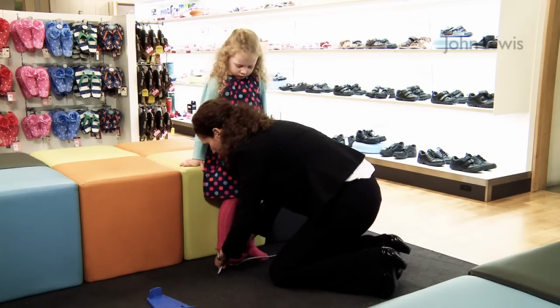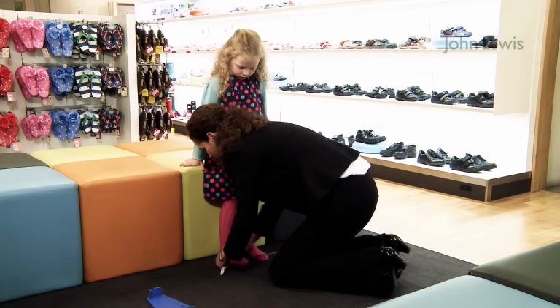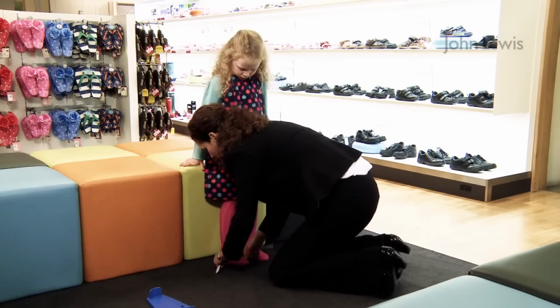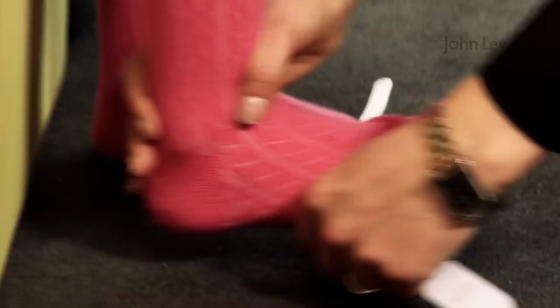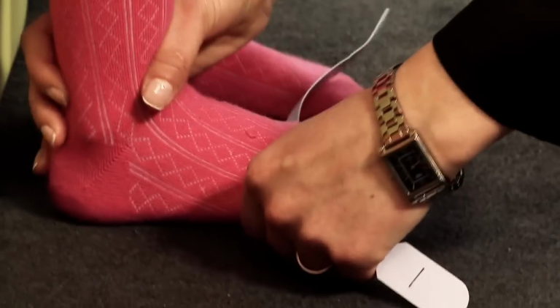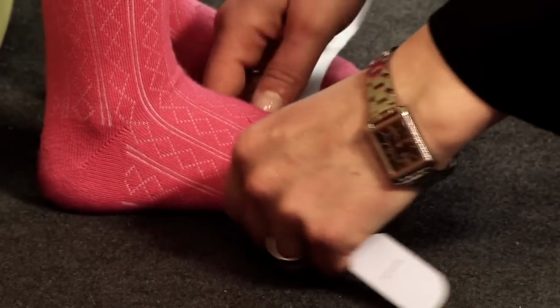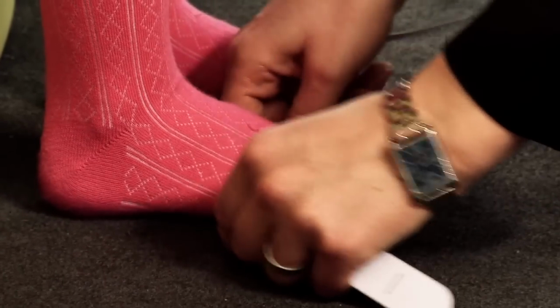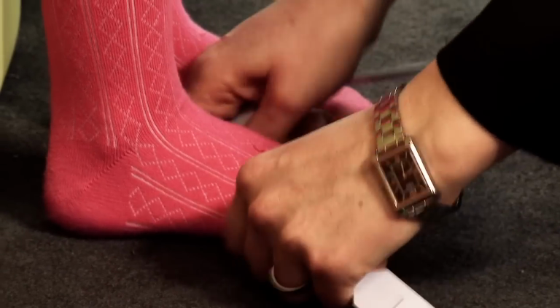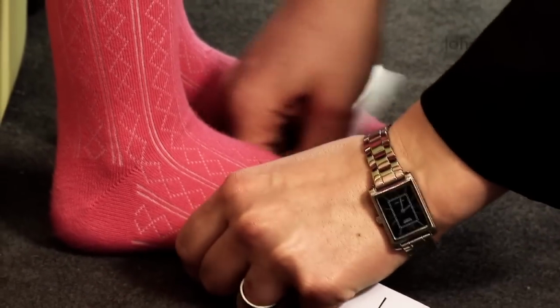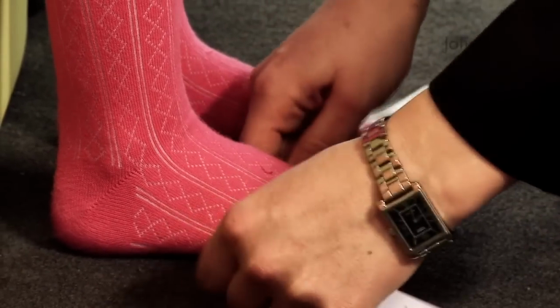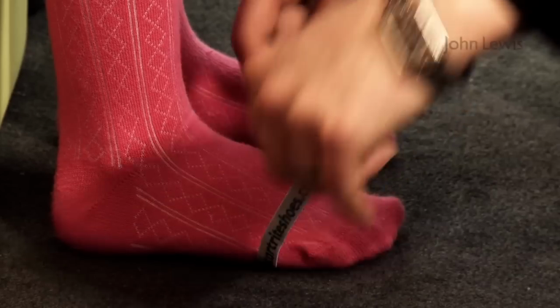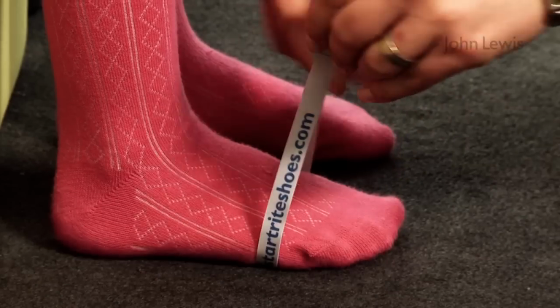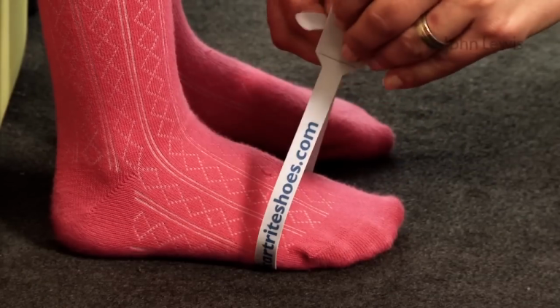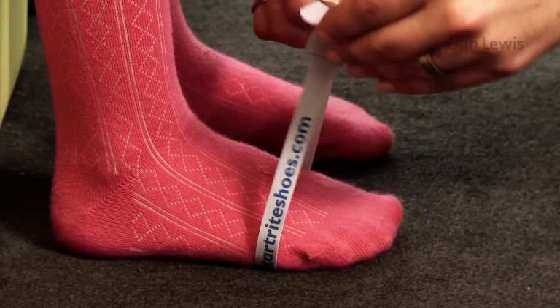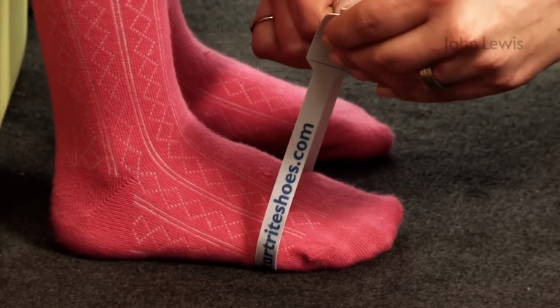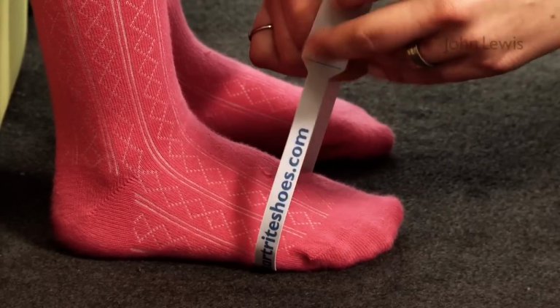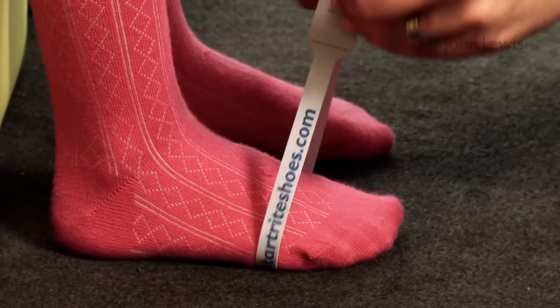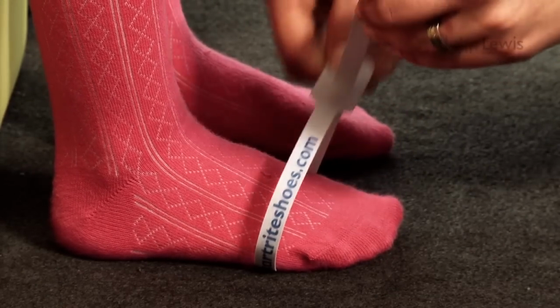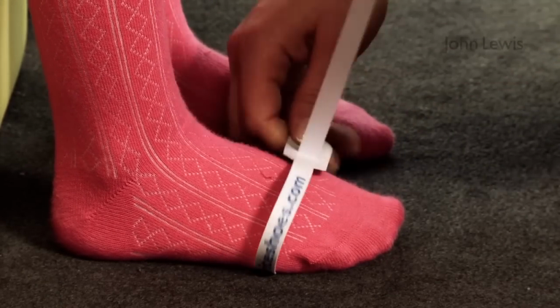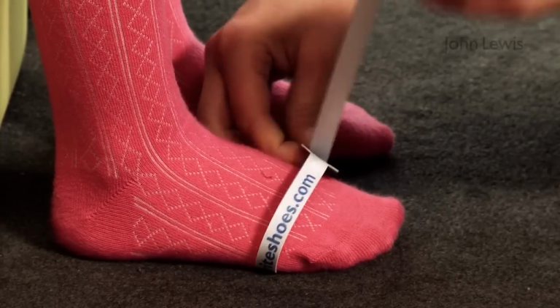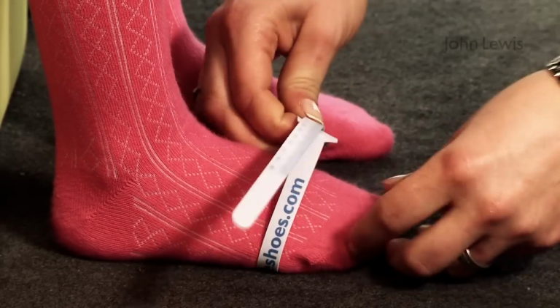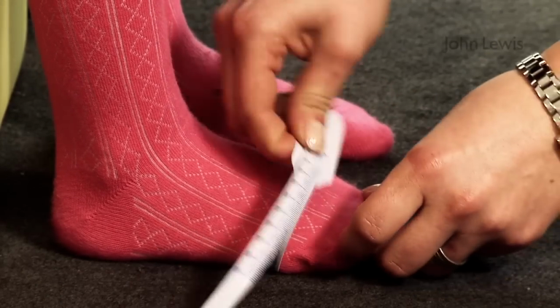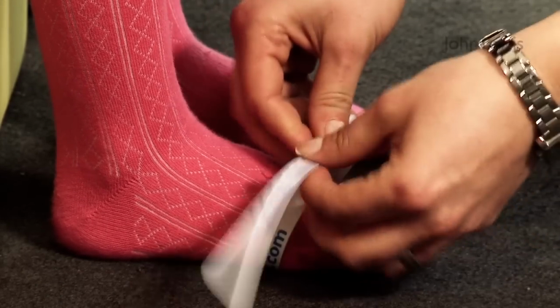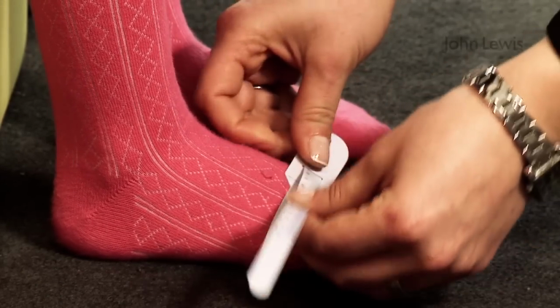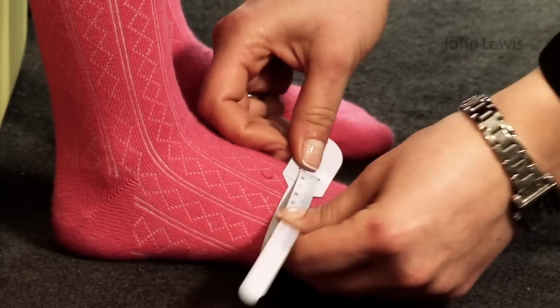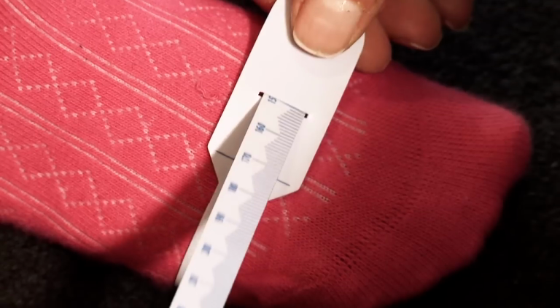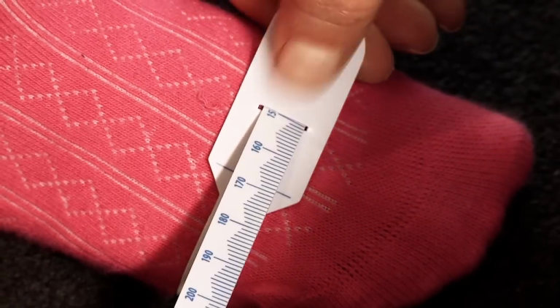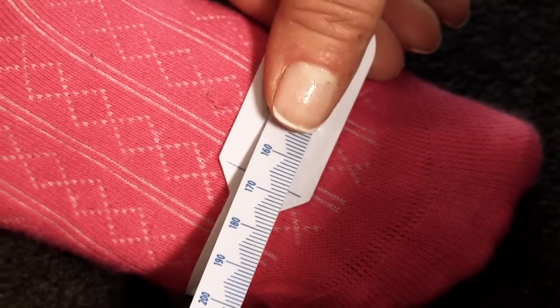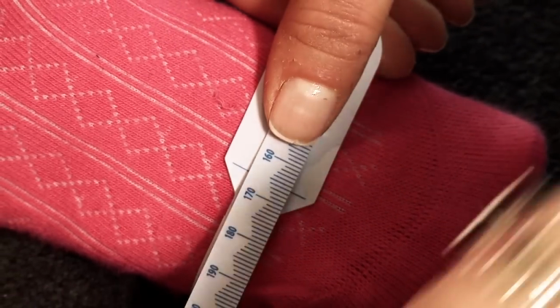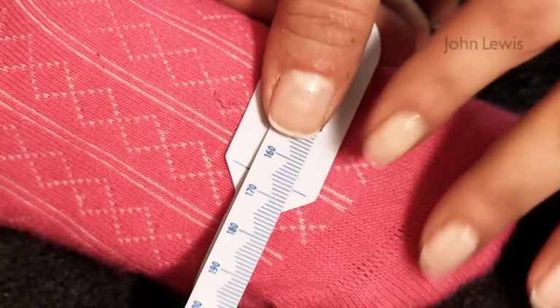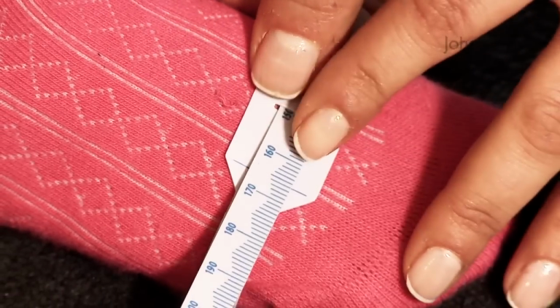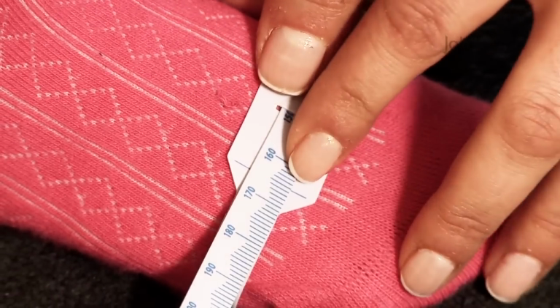For the width measurement, wrap the tape measure around the foot diagonally from big toe joint to little toe joint, as this is the widest part. Pull the tape to take up the slack and make a note of the measurement where the mark-up meets the tape.